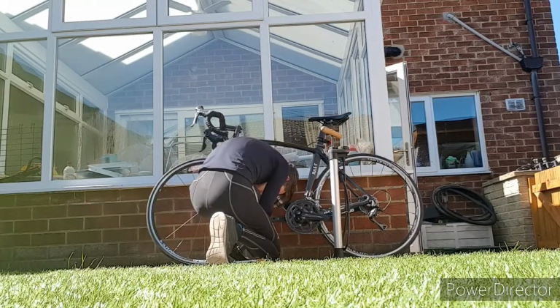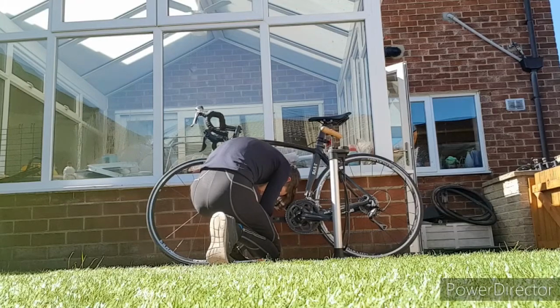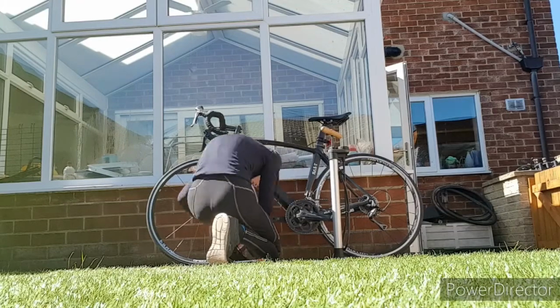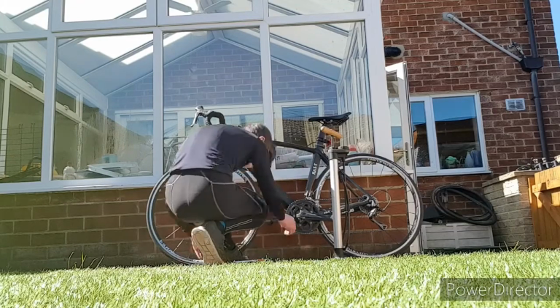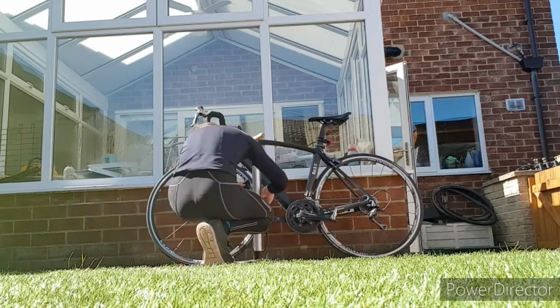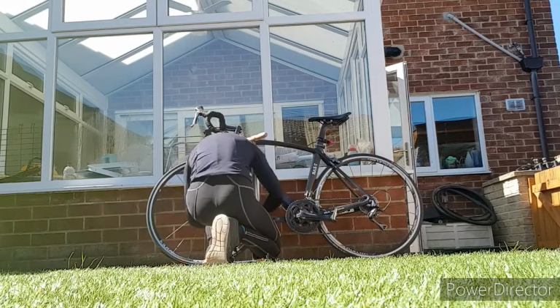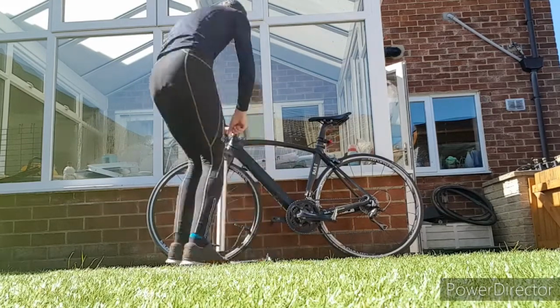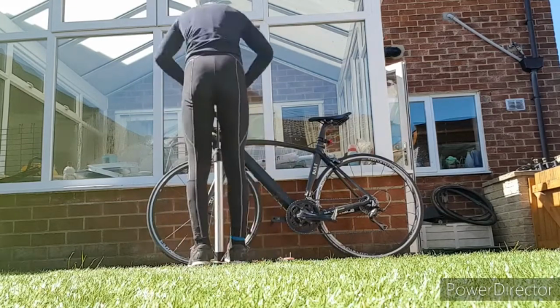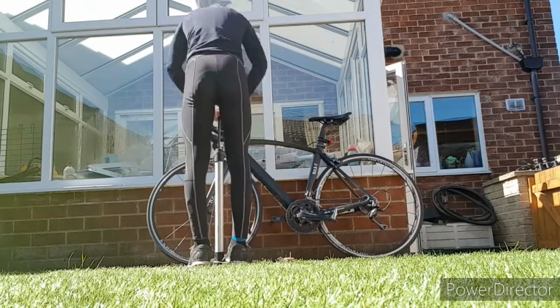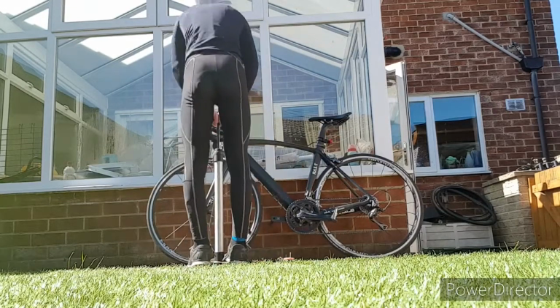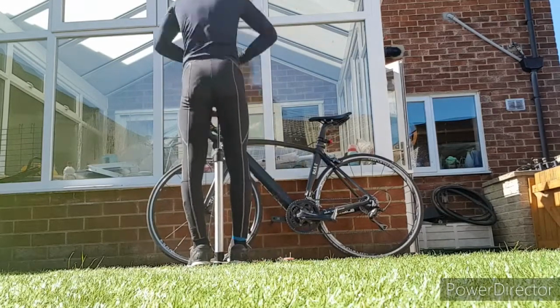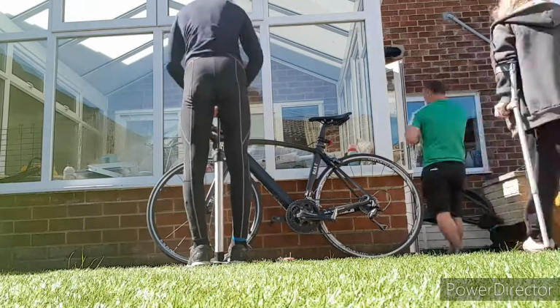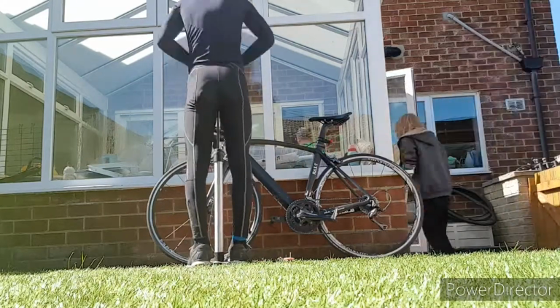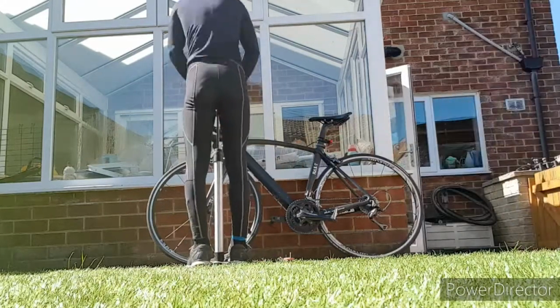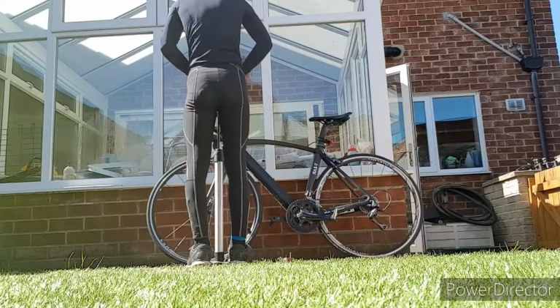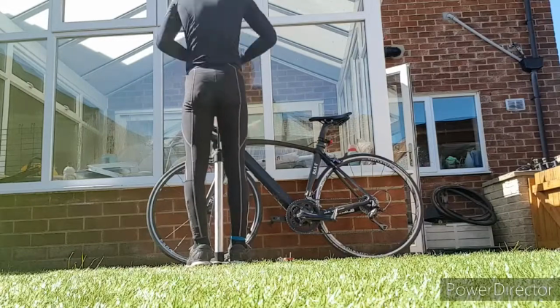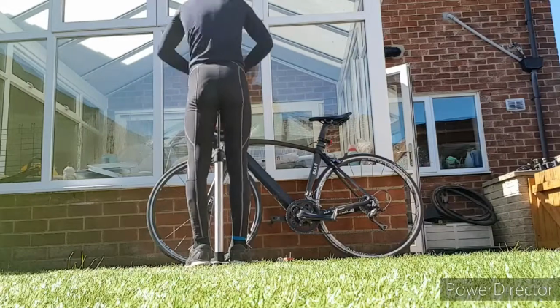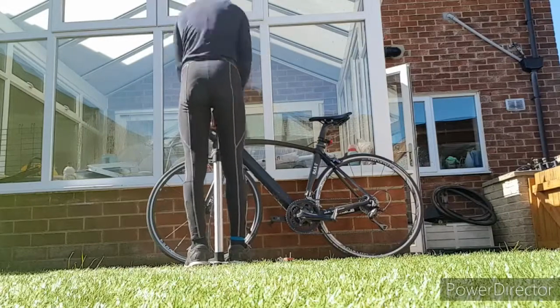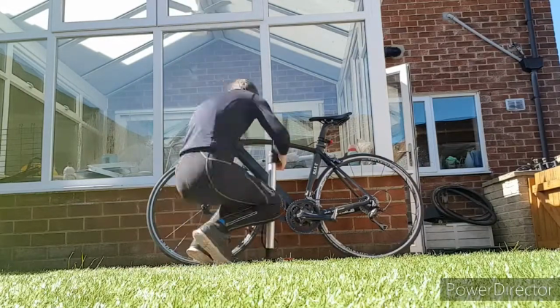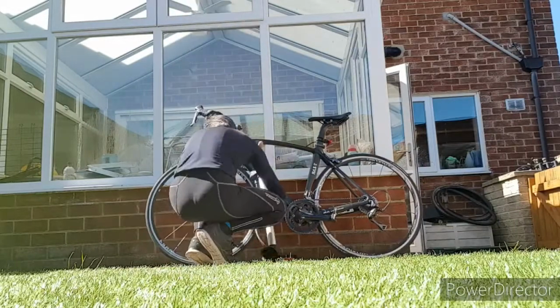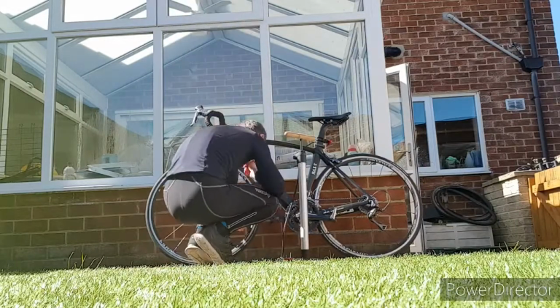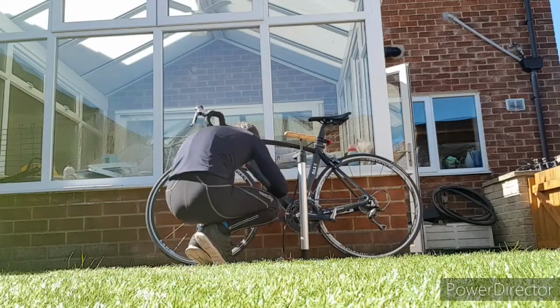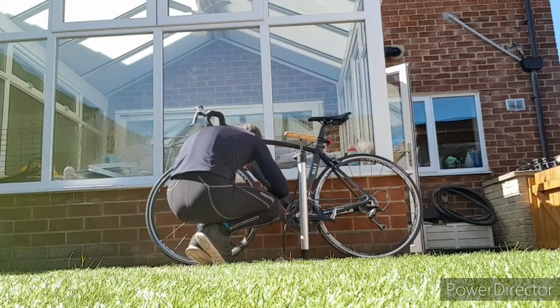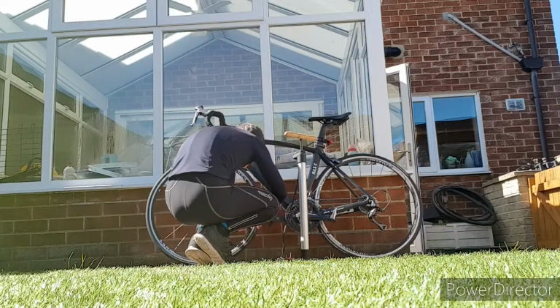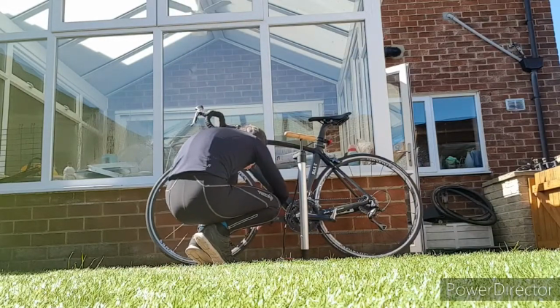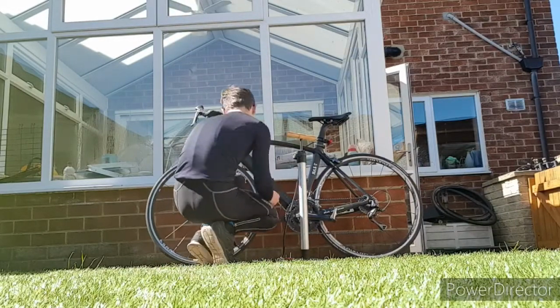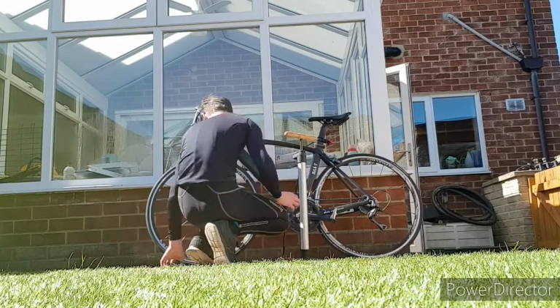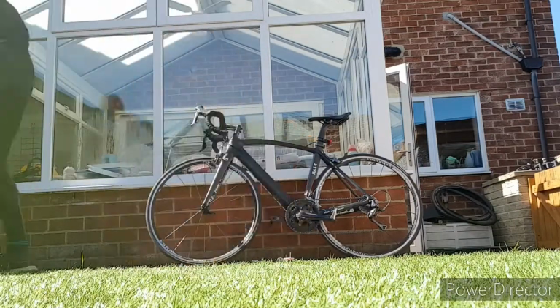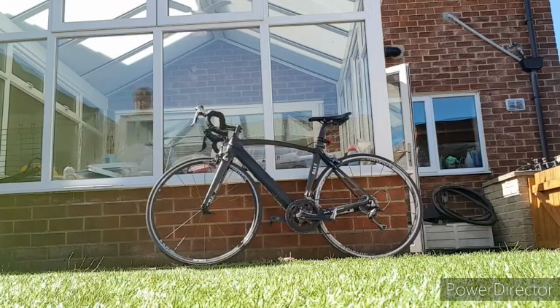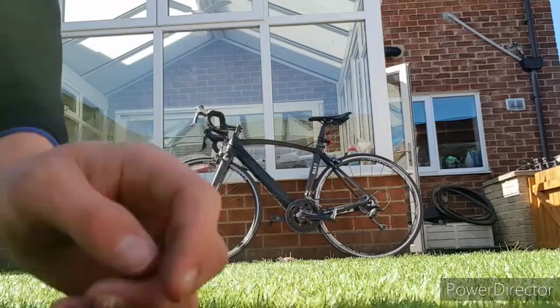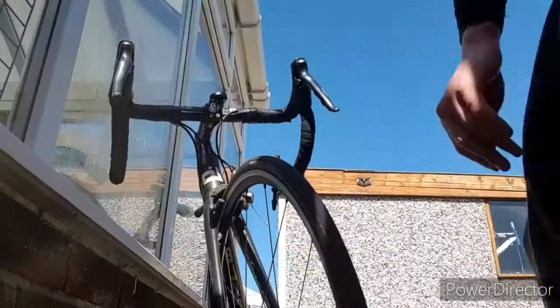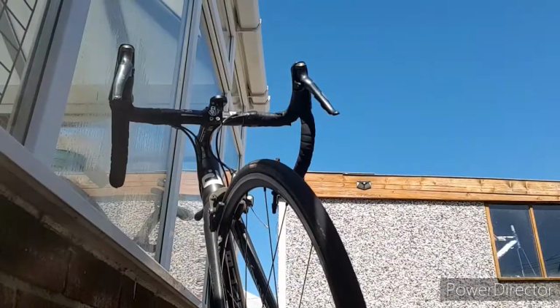Open that valve, let's get that pumped up, get a faster rolling speed. Now it's all done.